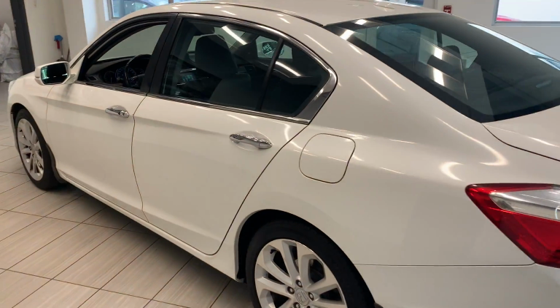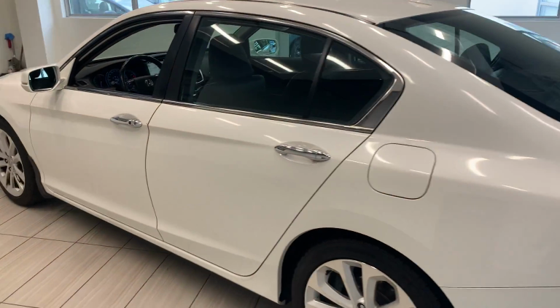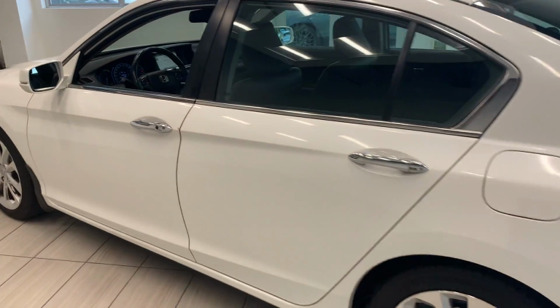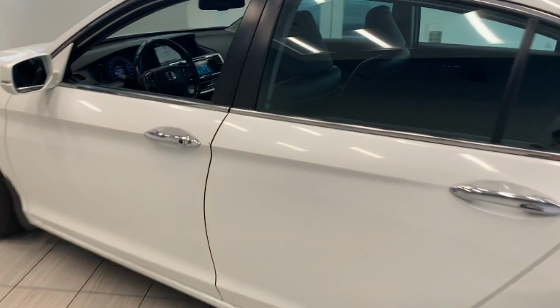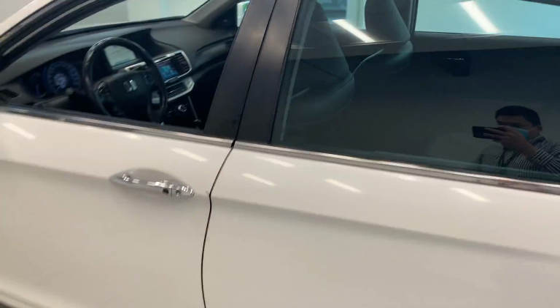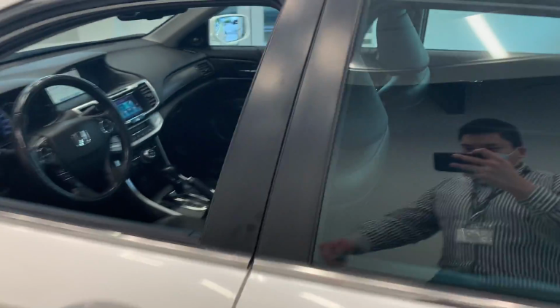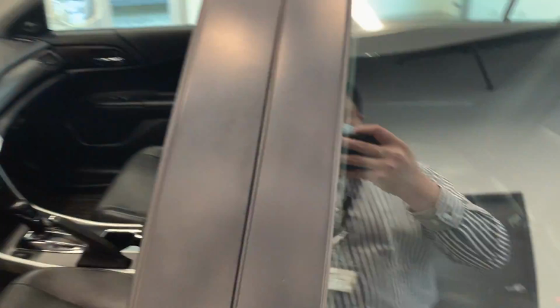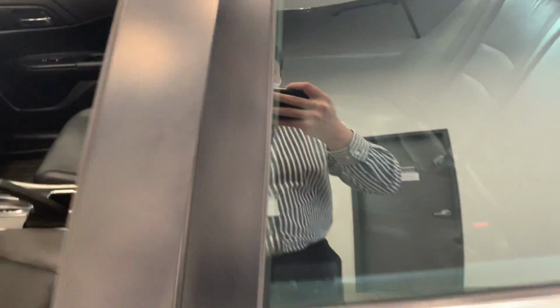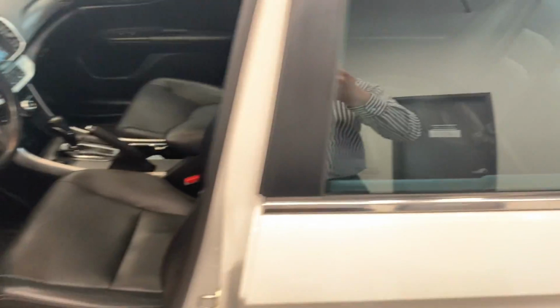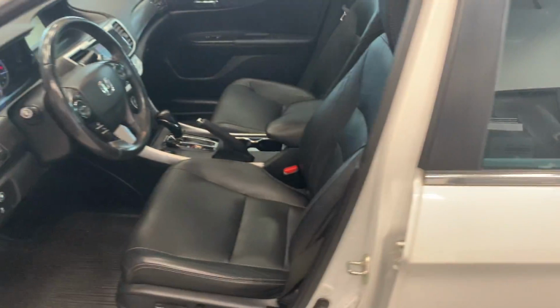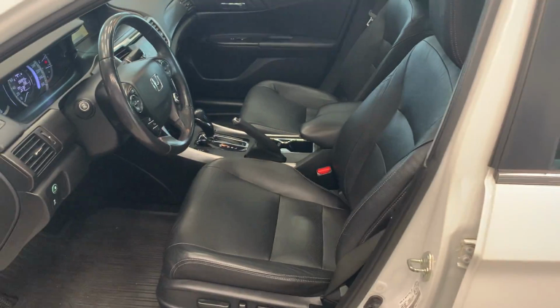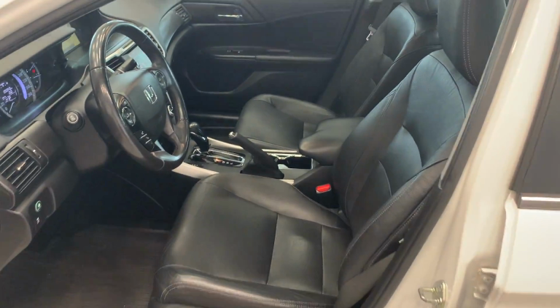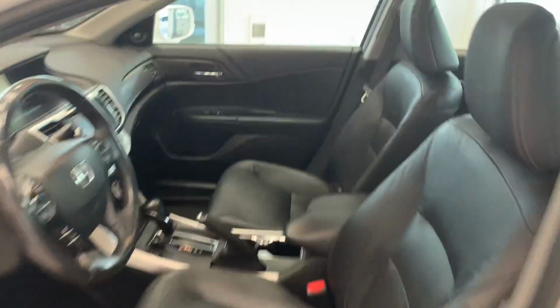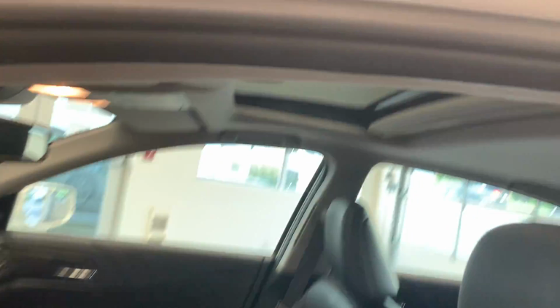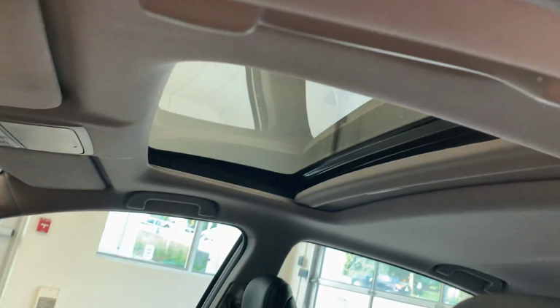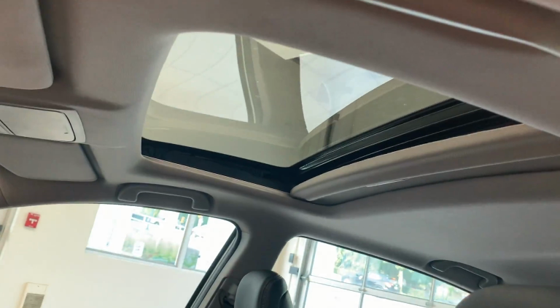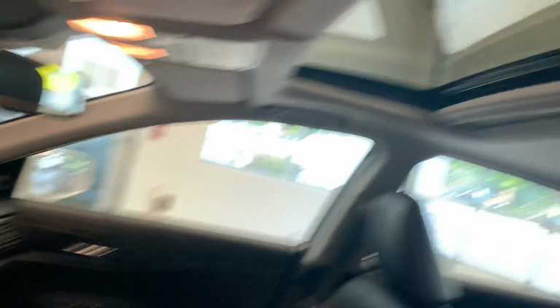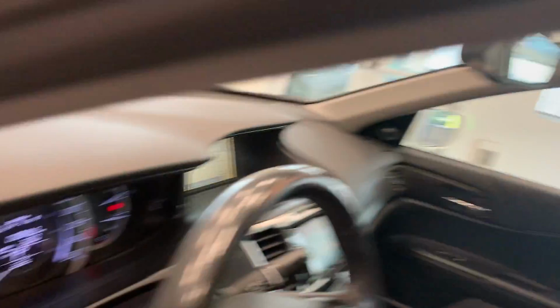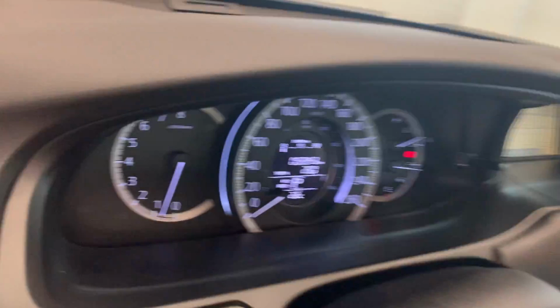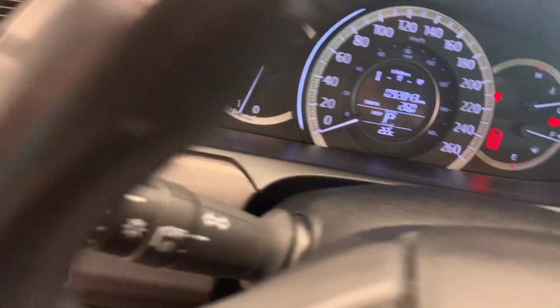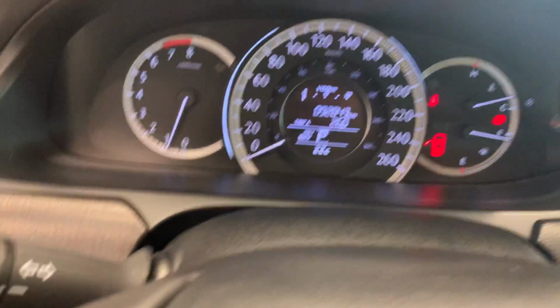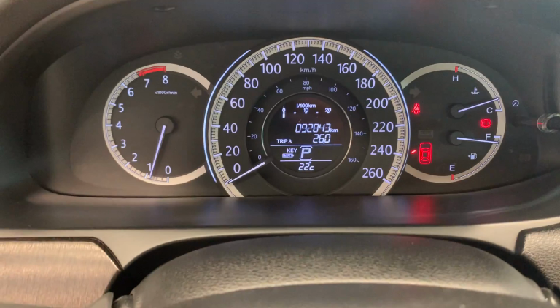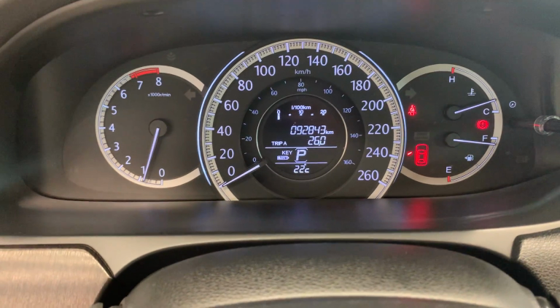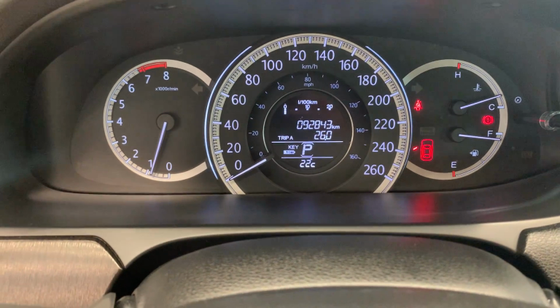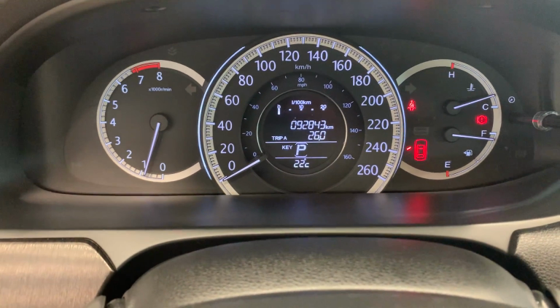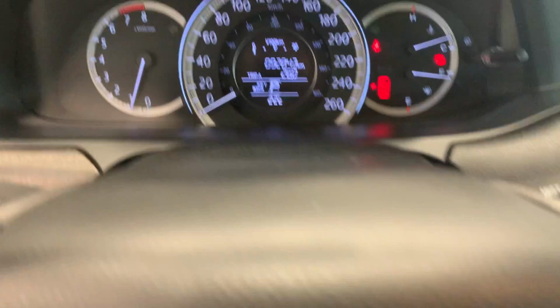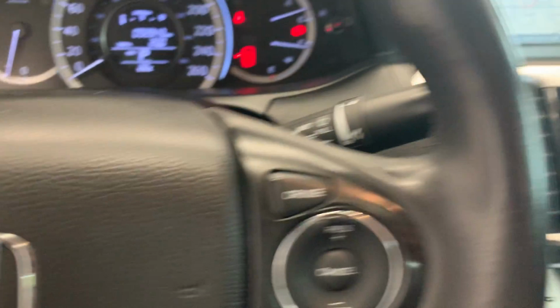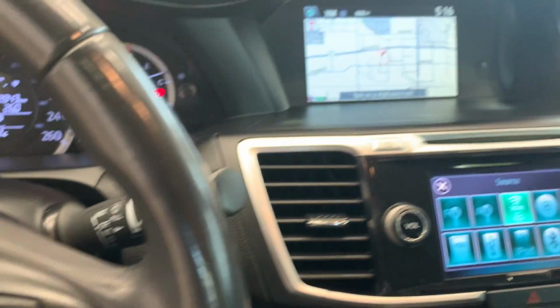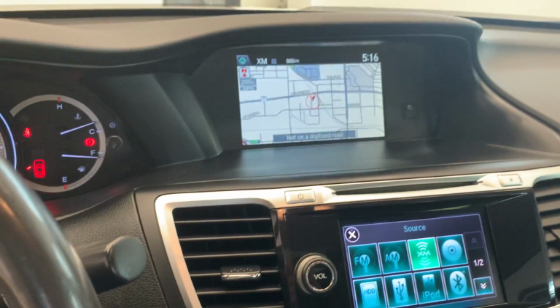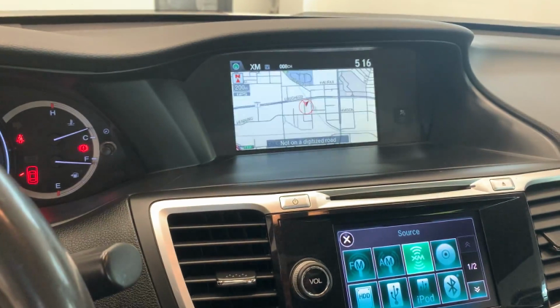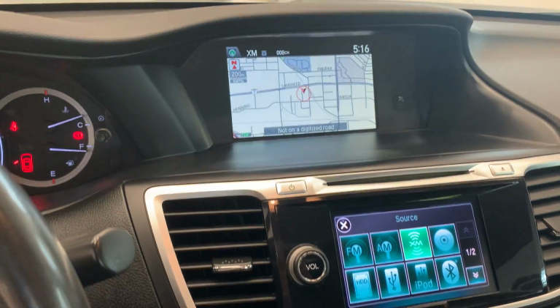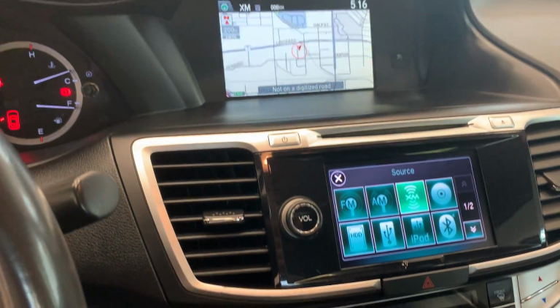Let's take a look at the inside. It comes with leather seating as well as a sunroof. Only less than 93,000 kilometers, and includes a navigation system as well.